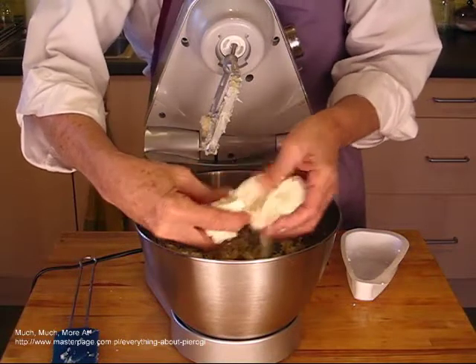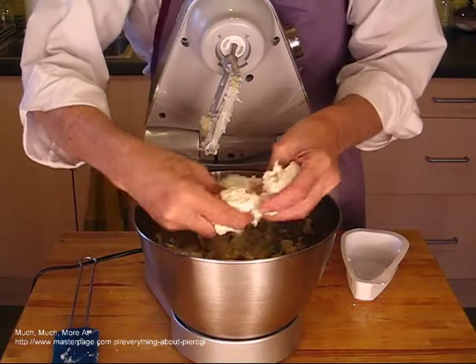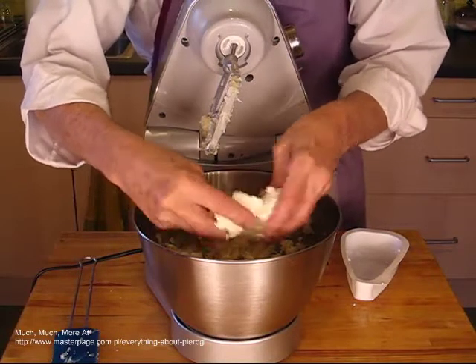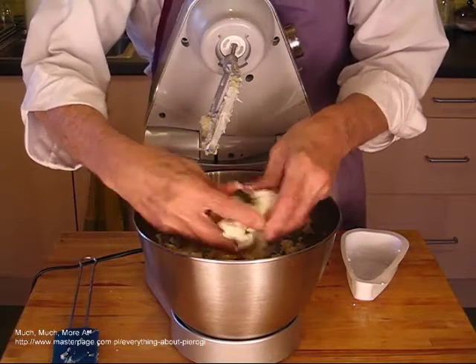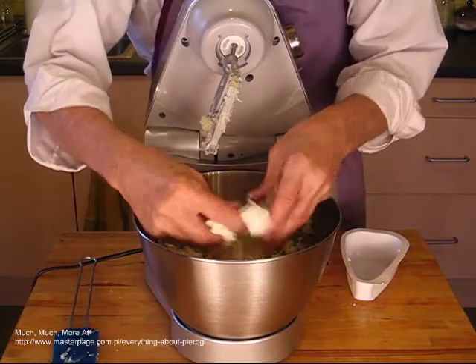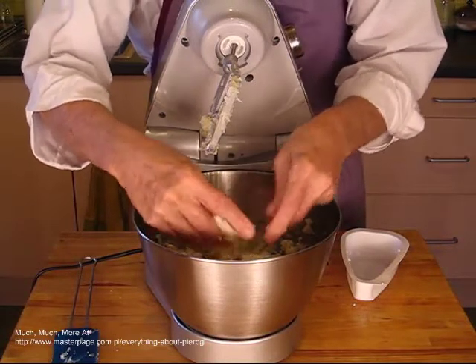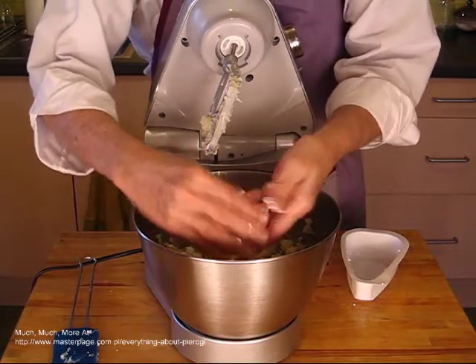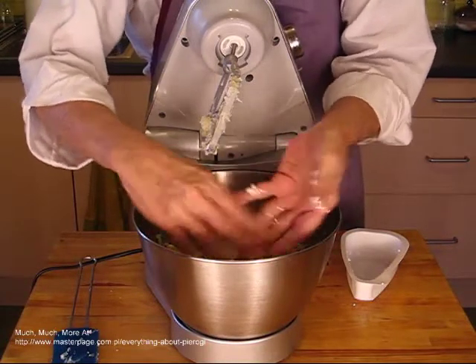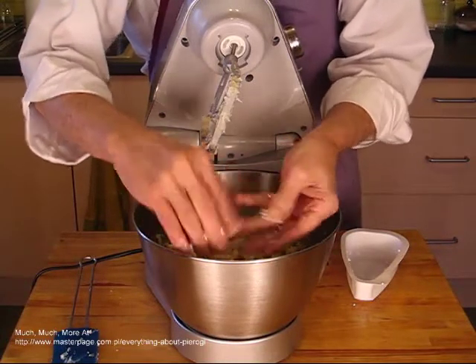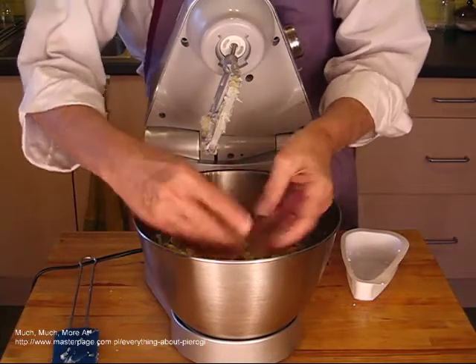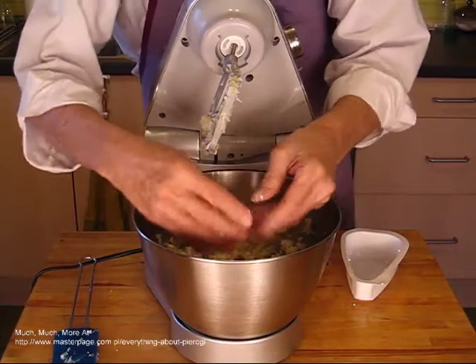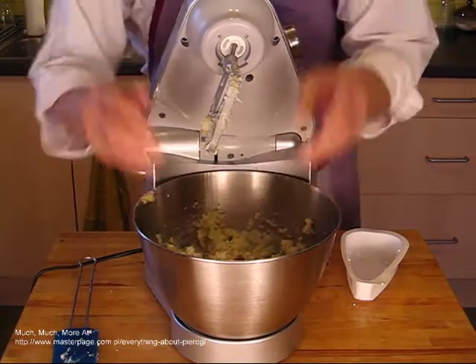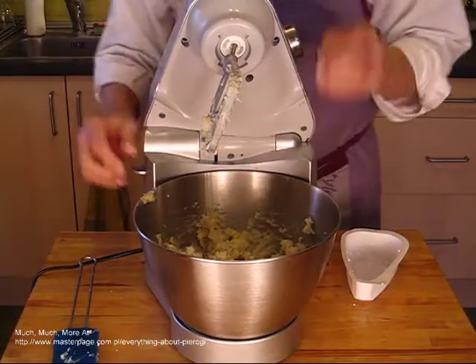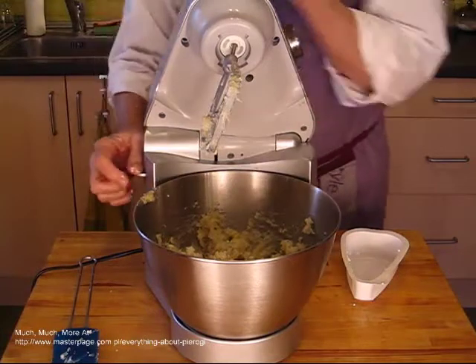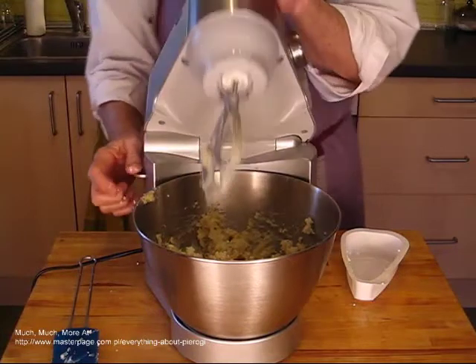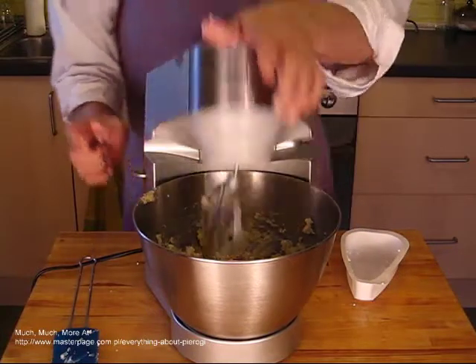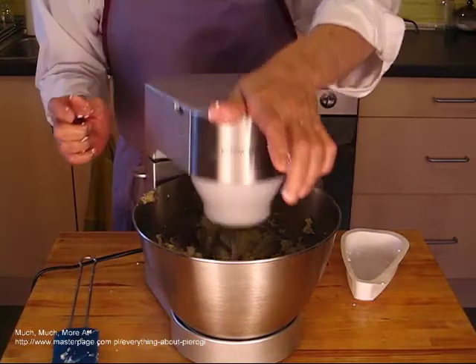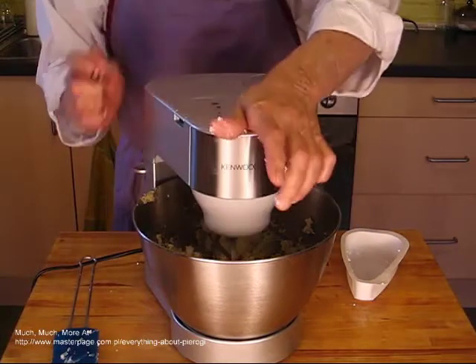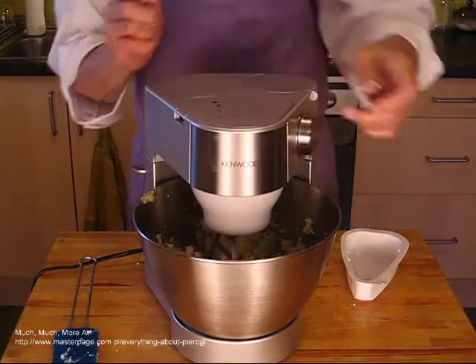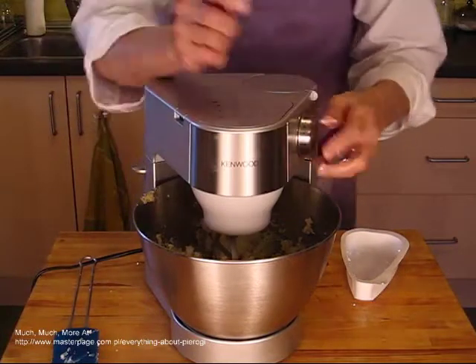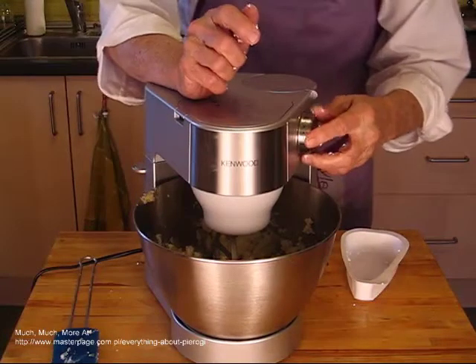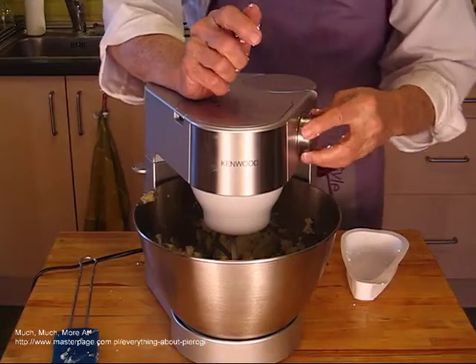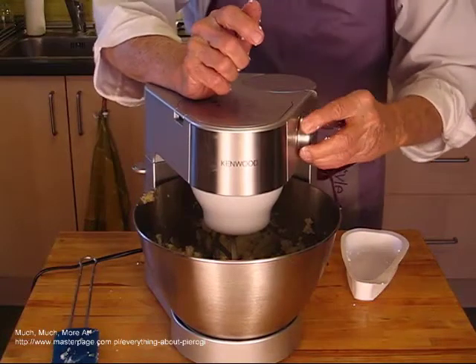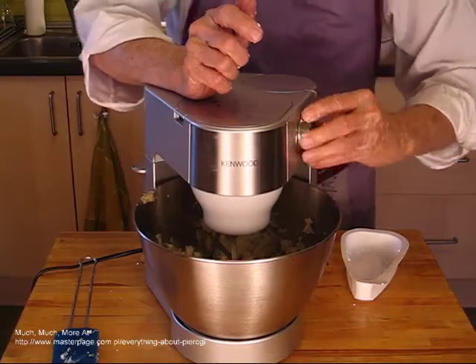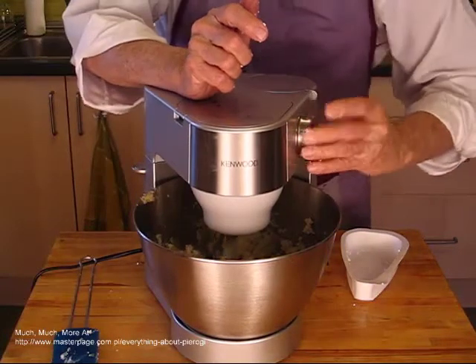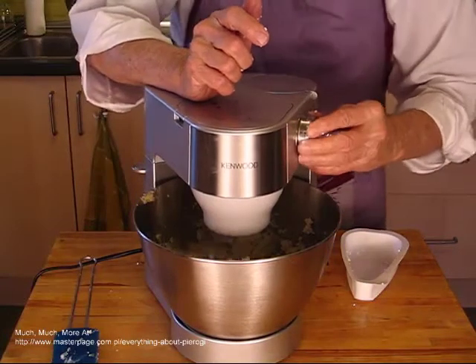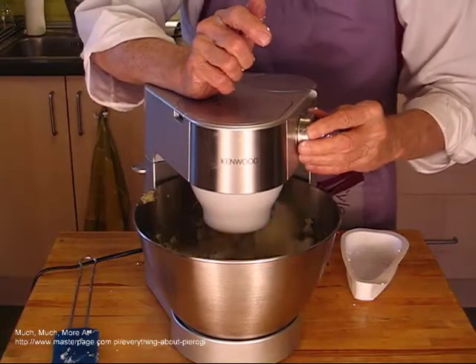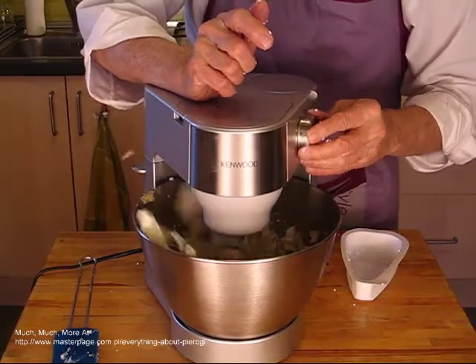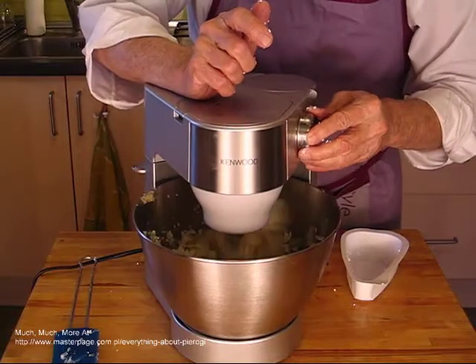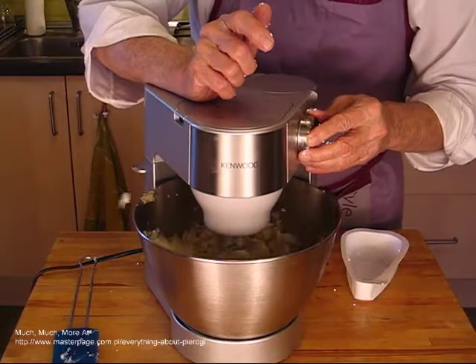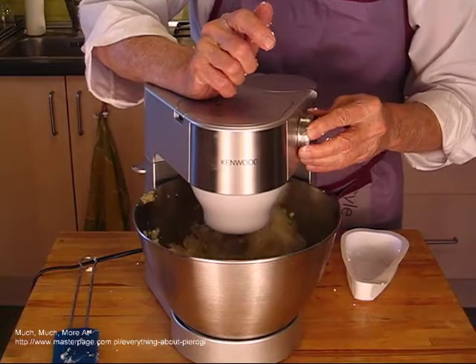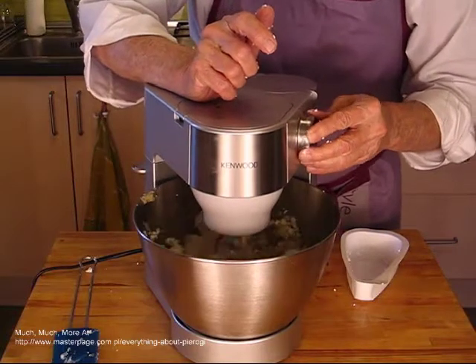Use either fresh boiled and mashed or leftover mashed potatoes. Do not add extra liquid when mashing the potatoes. Use a dry curd white cheese.